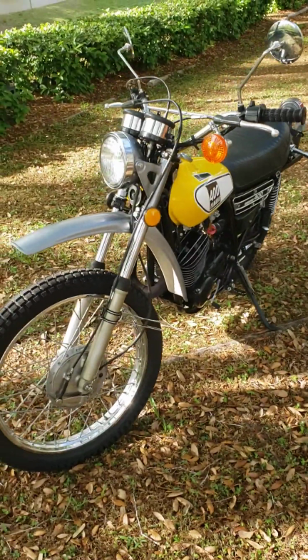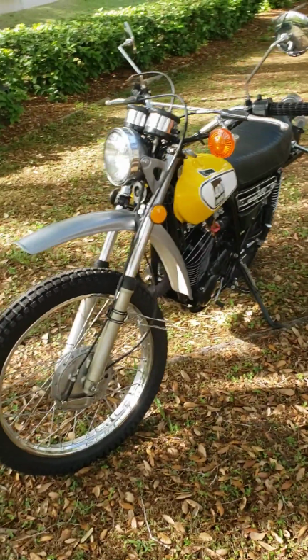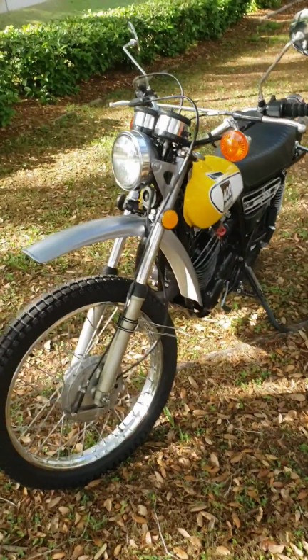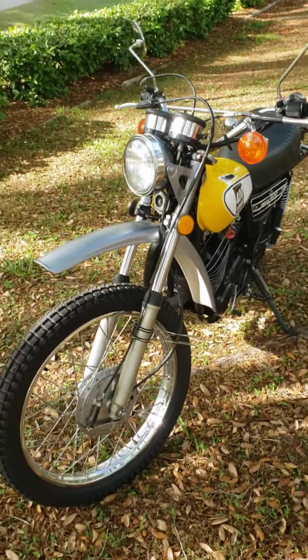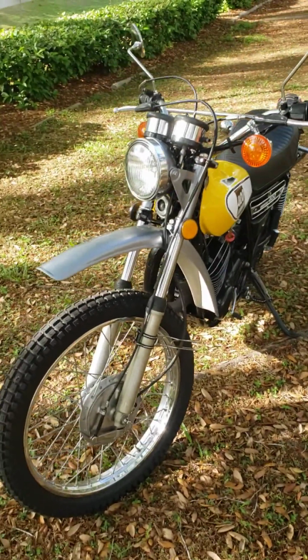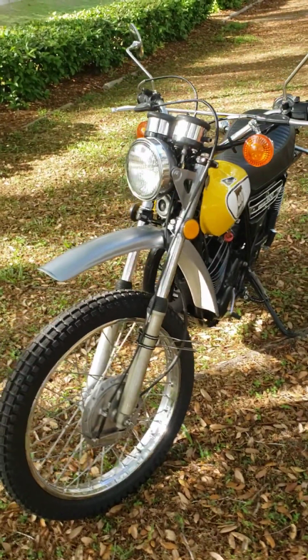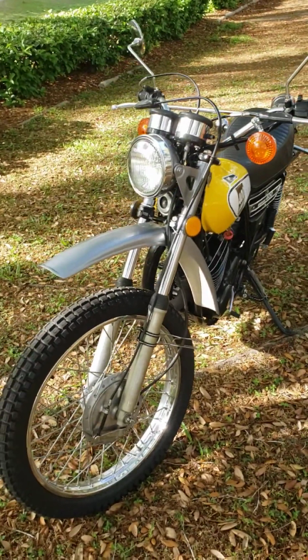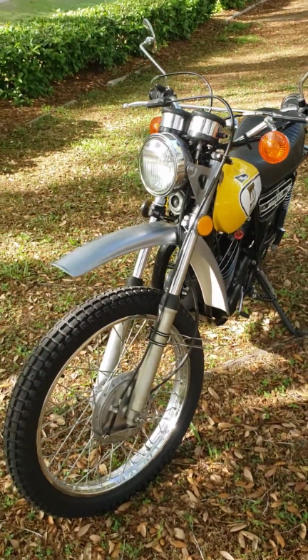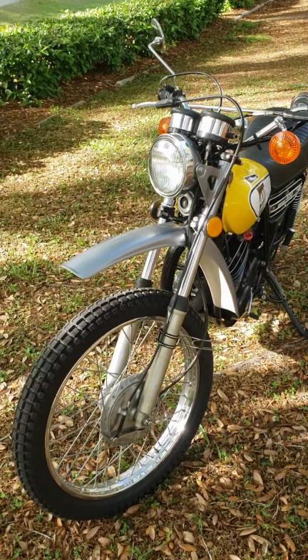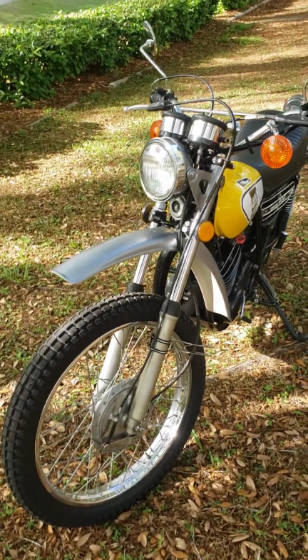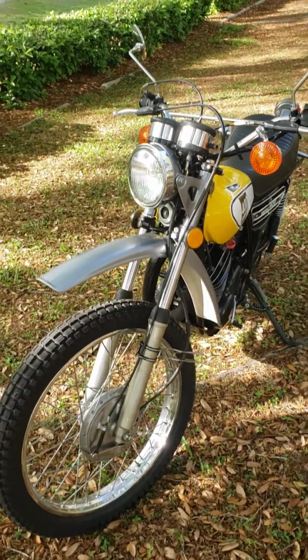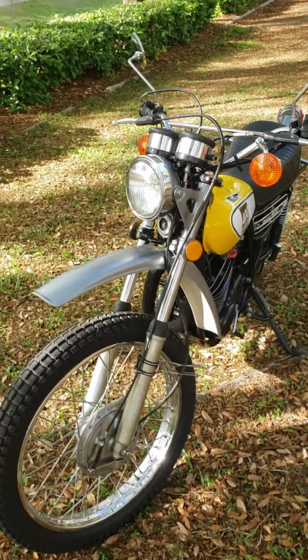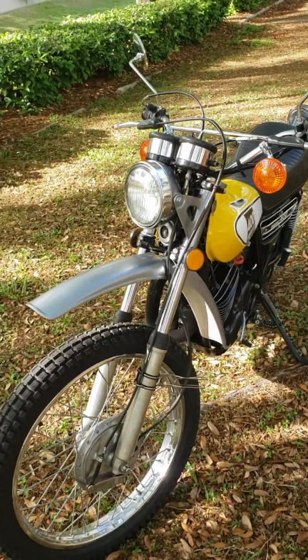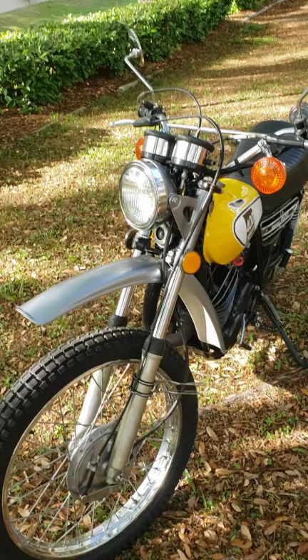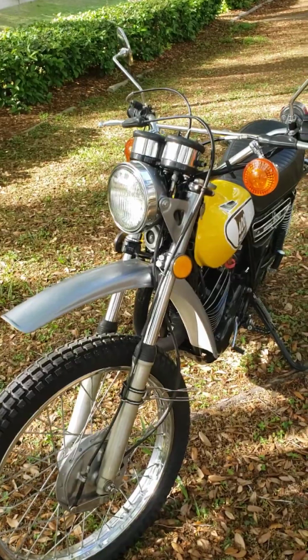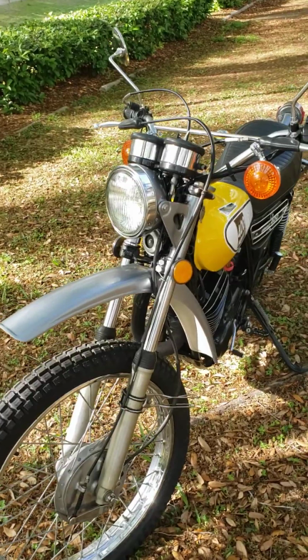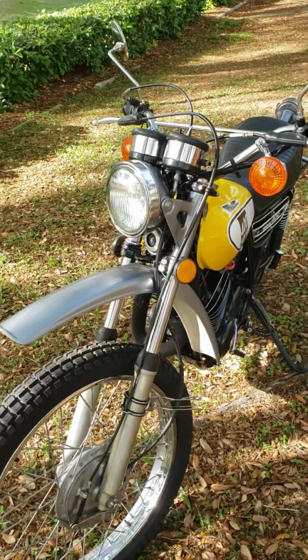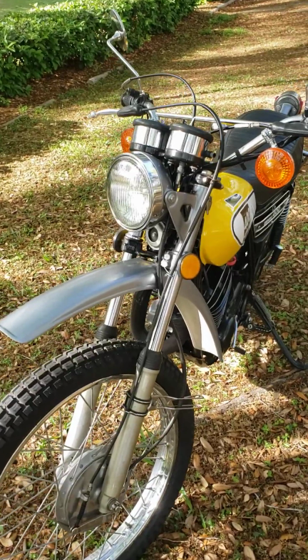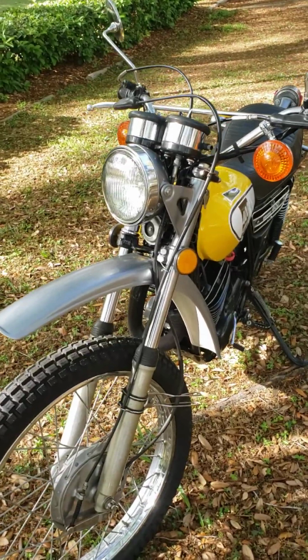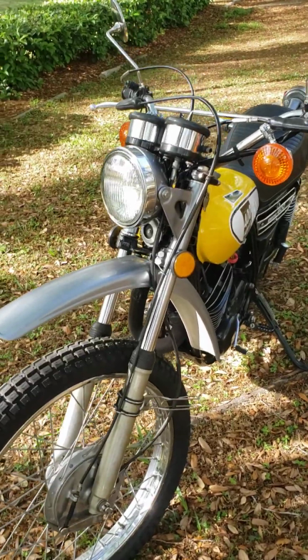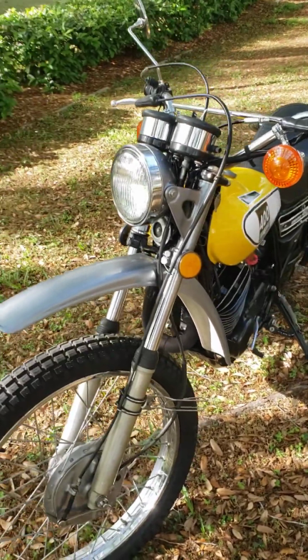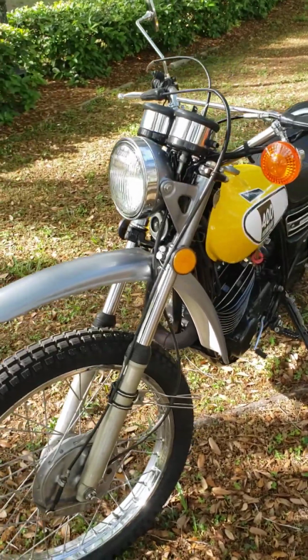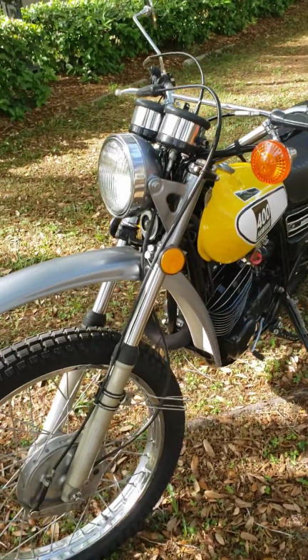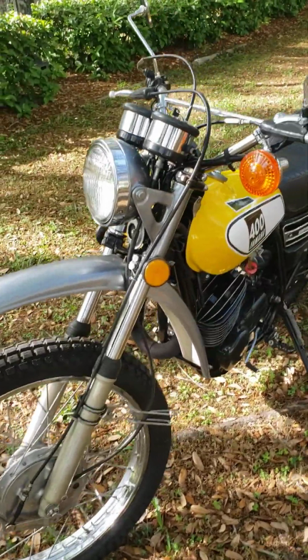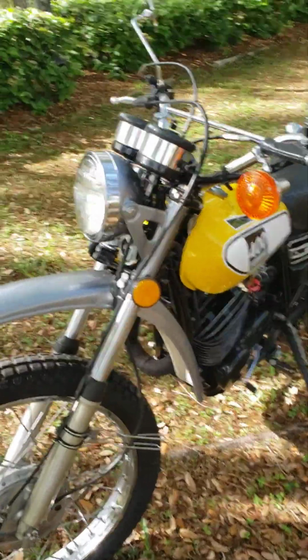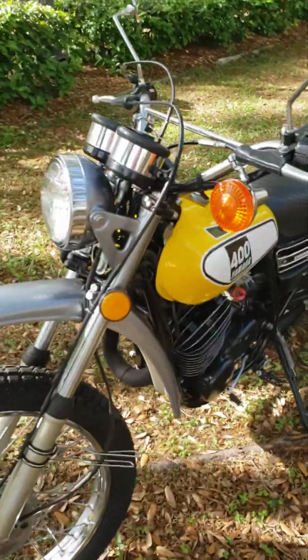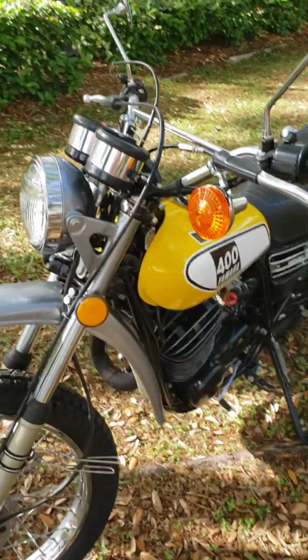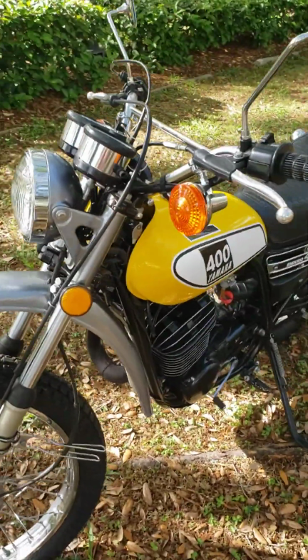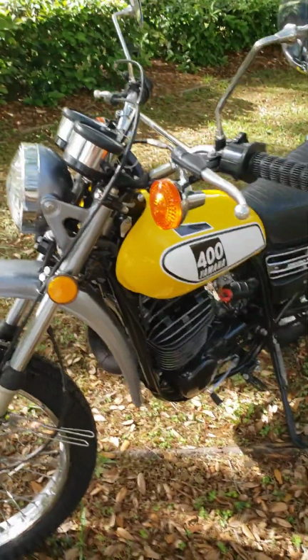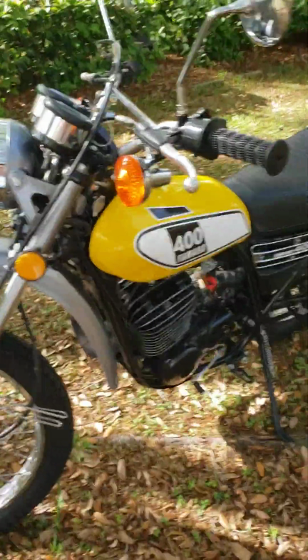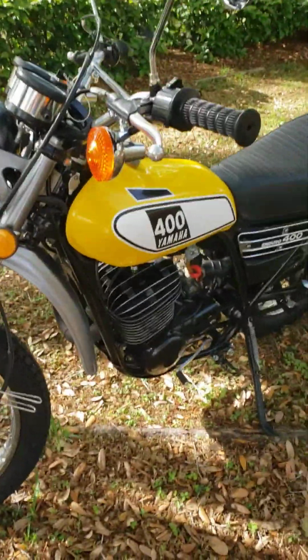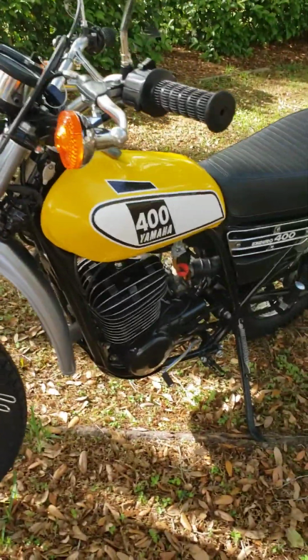A 1975 Yamaha DT250. If you look at it now, it looks brand new.